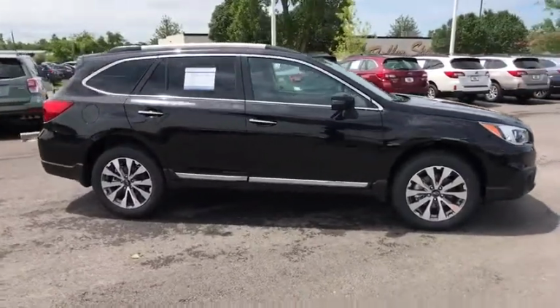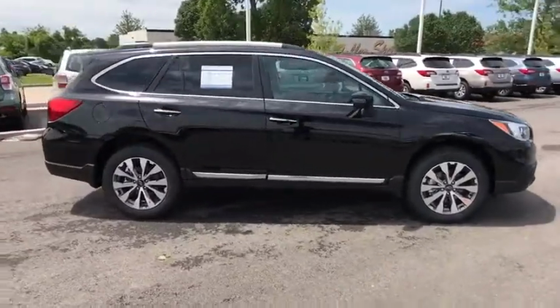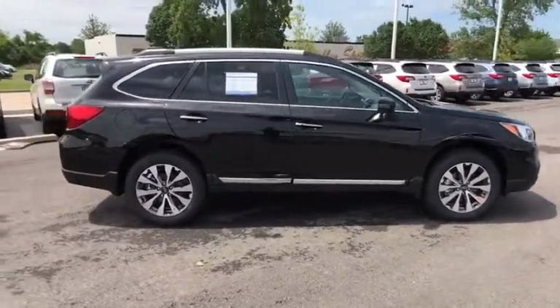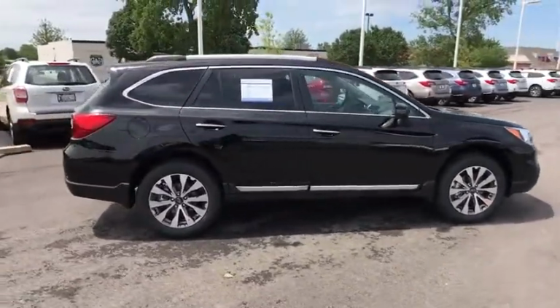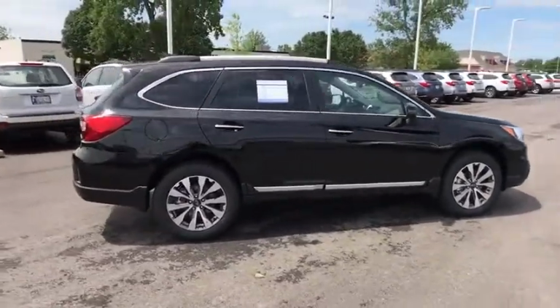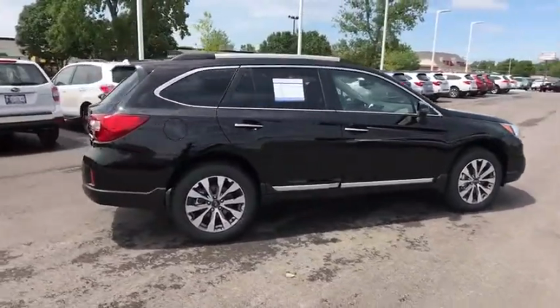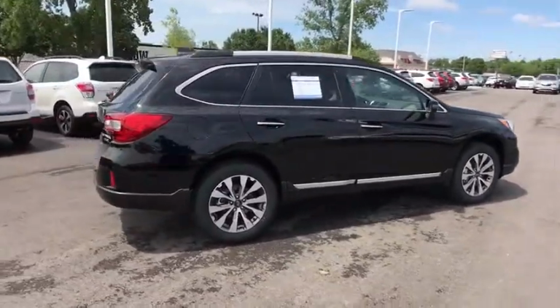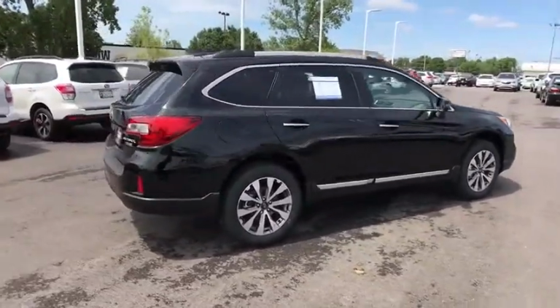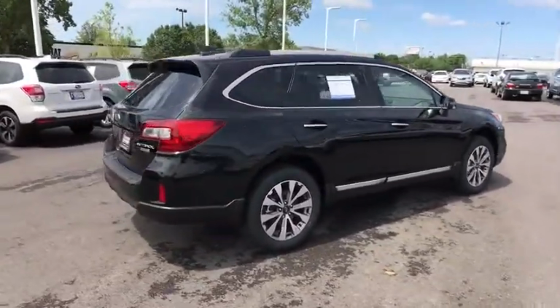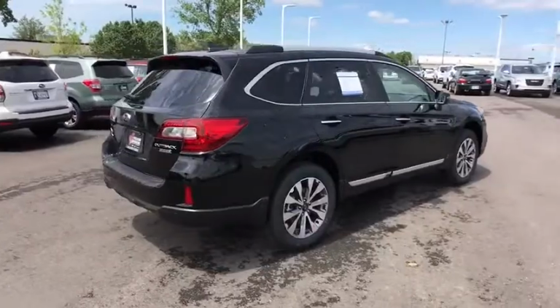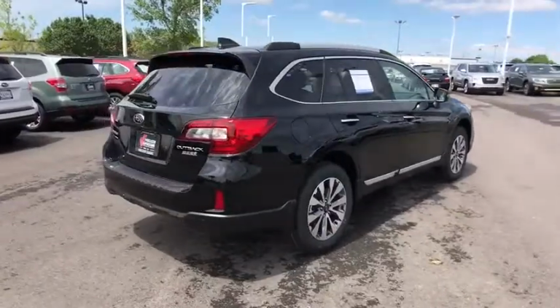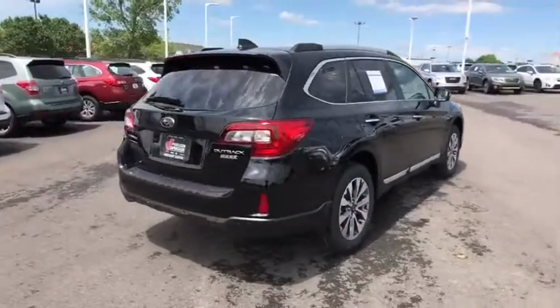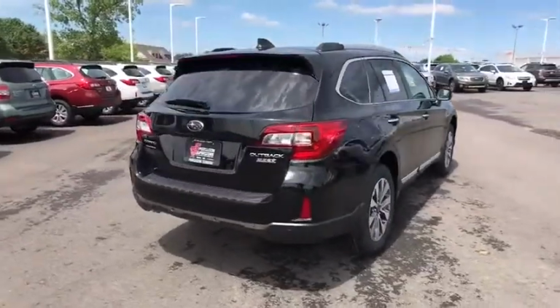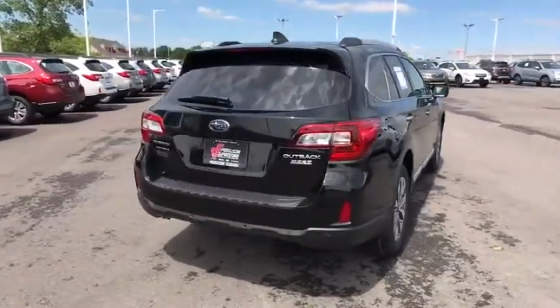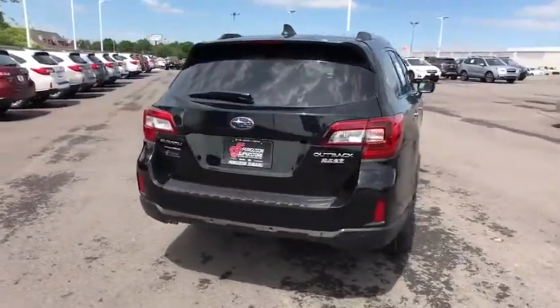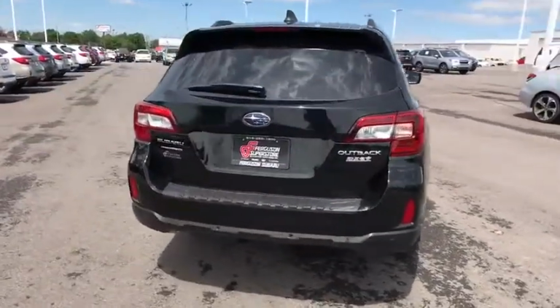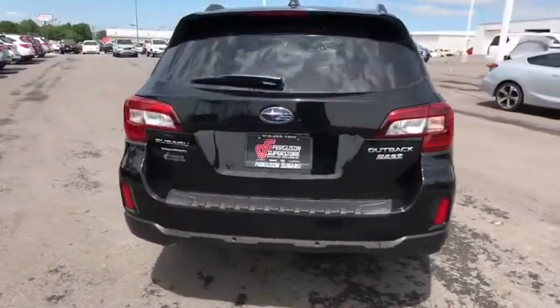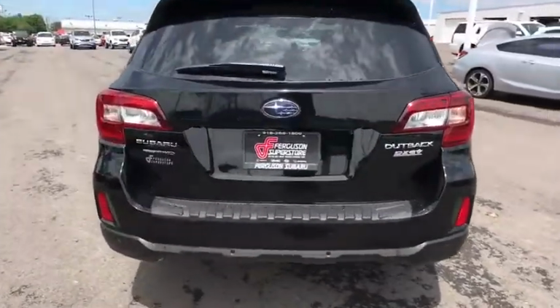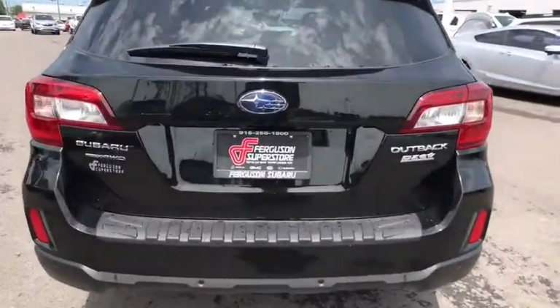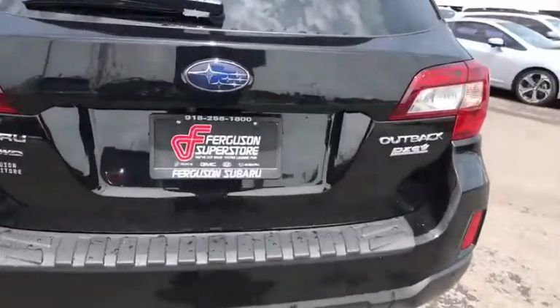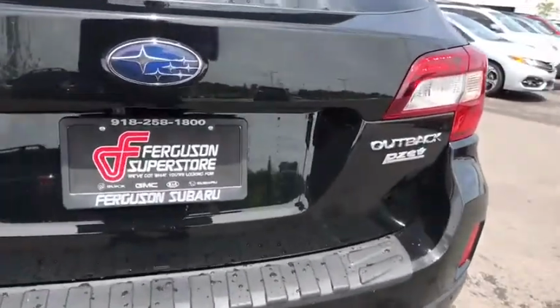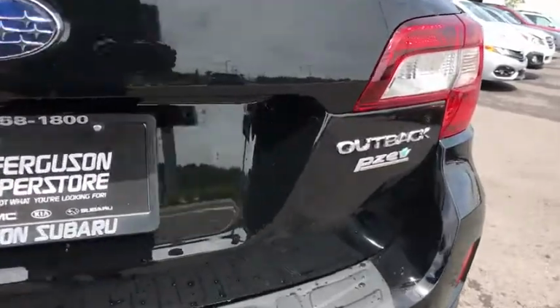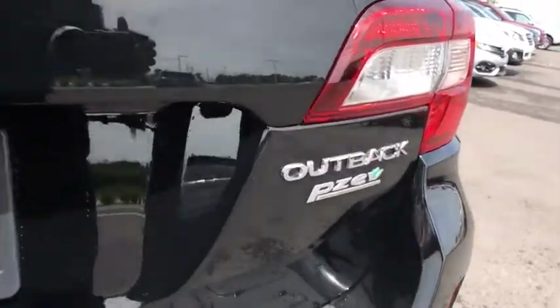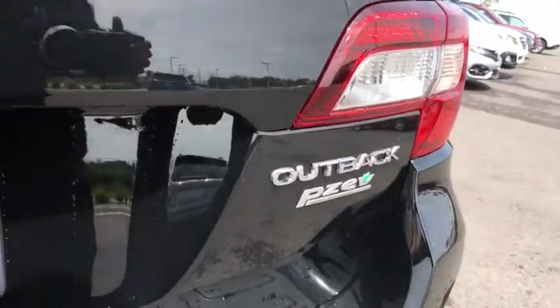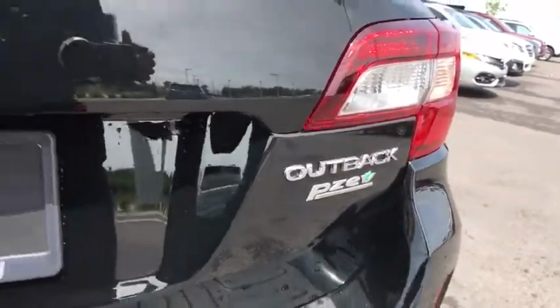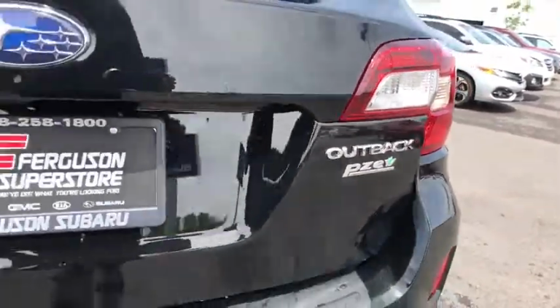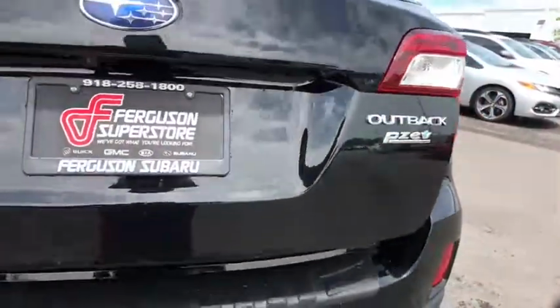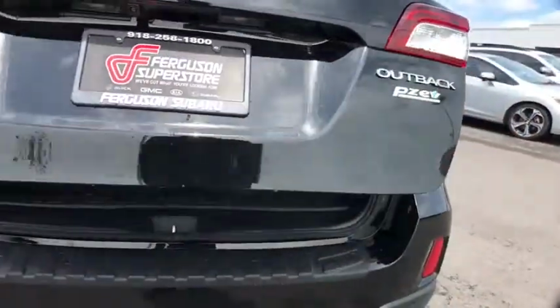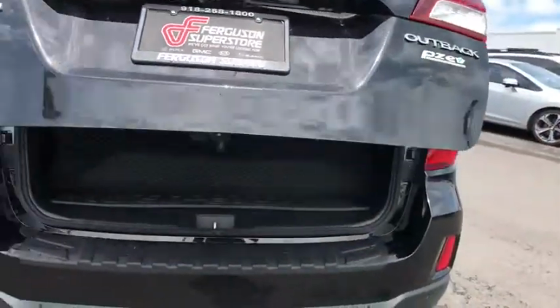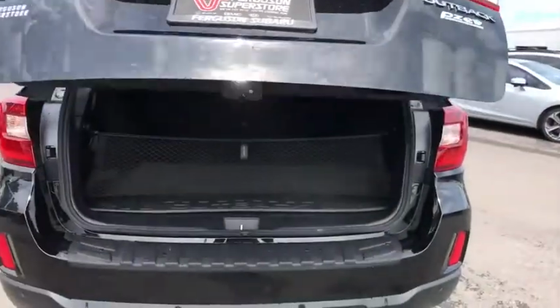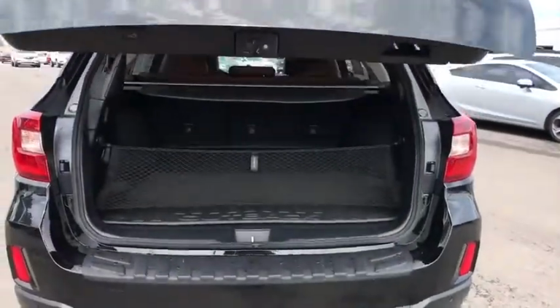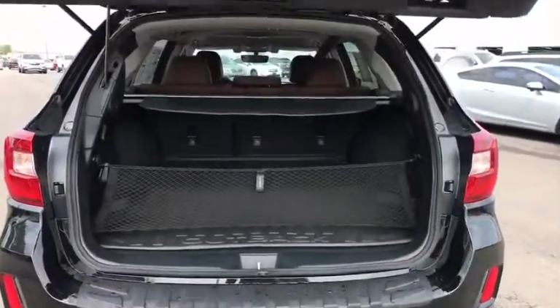Here are some of this vehicle's great options: keyless entry, stability control, power liftgate, navigation system, steering wheel audio controls, power passenger seat, traction control, backup camera, lane departure warning, all-wheel drive.